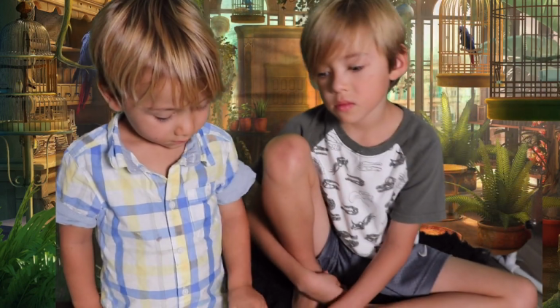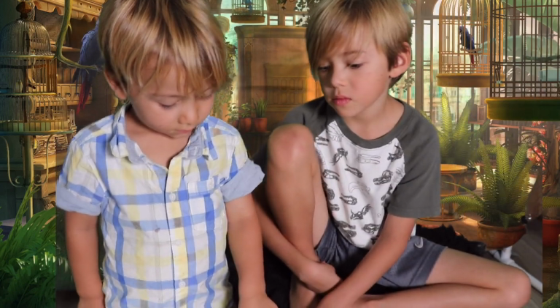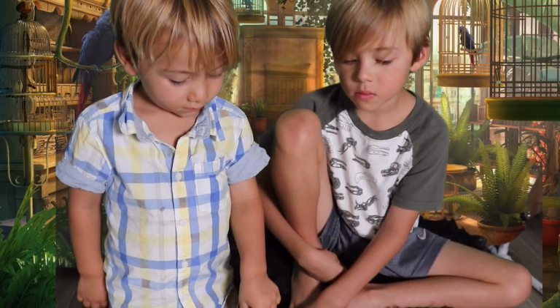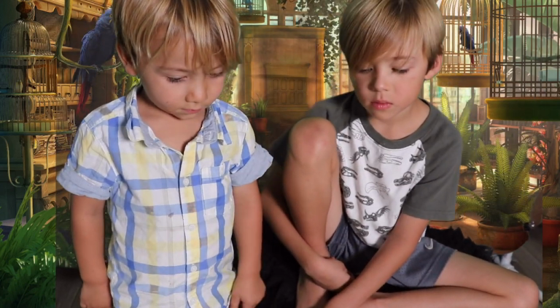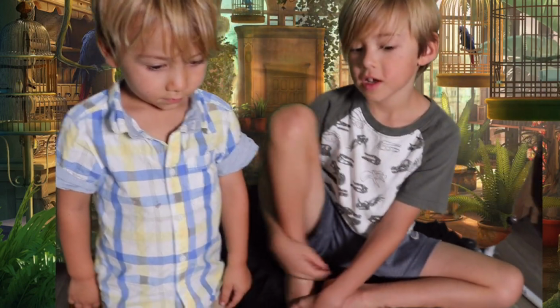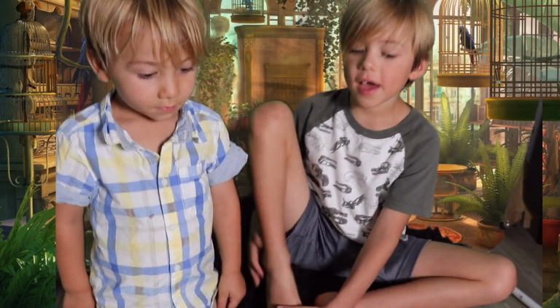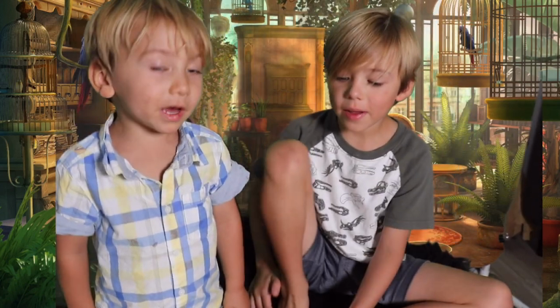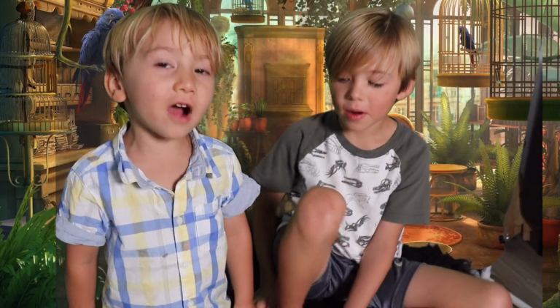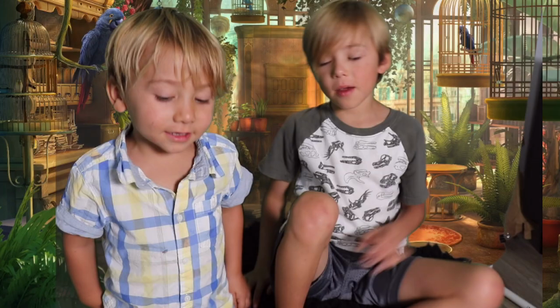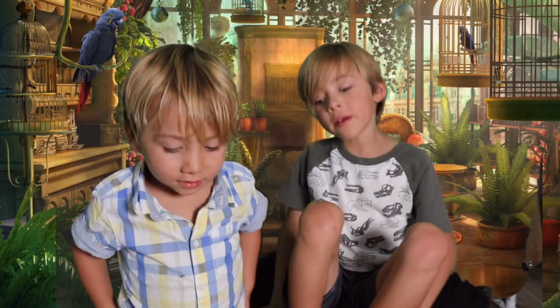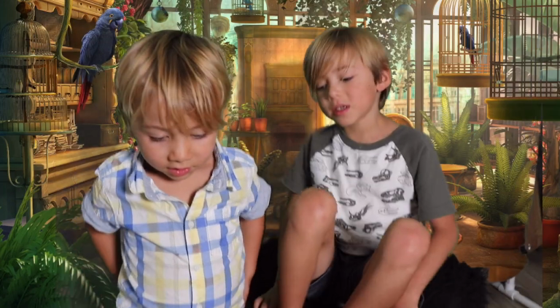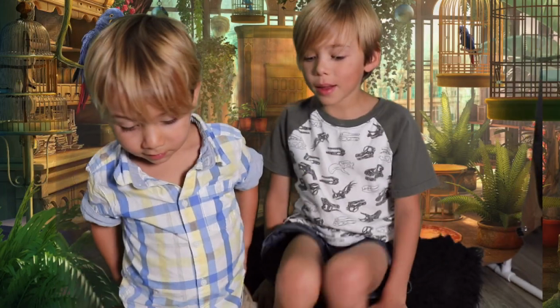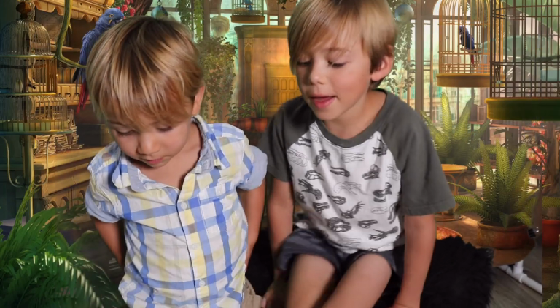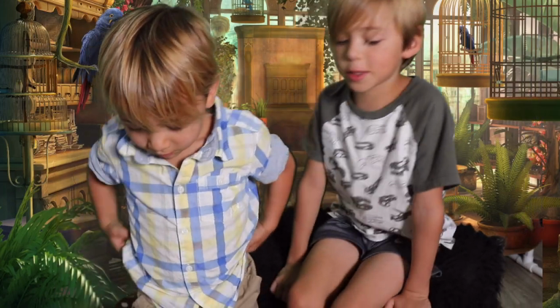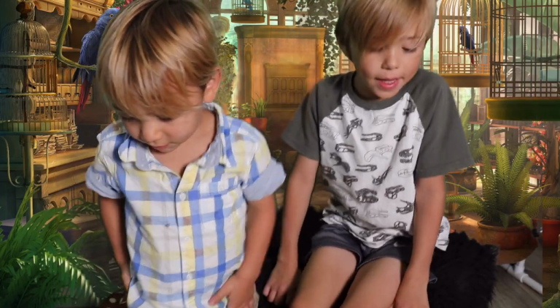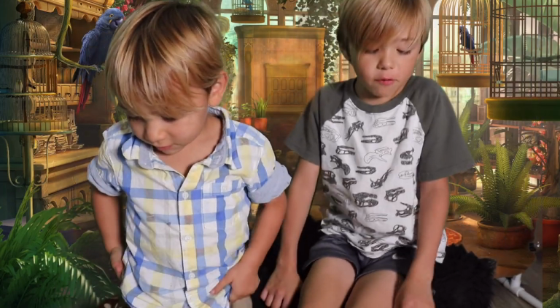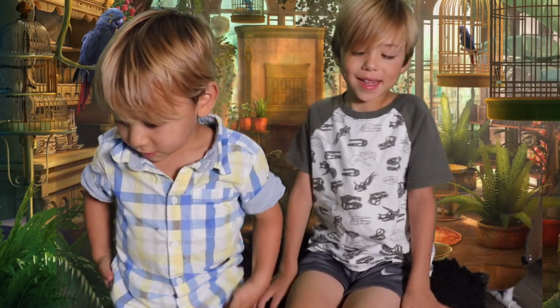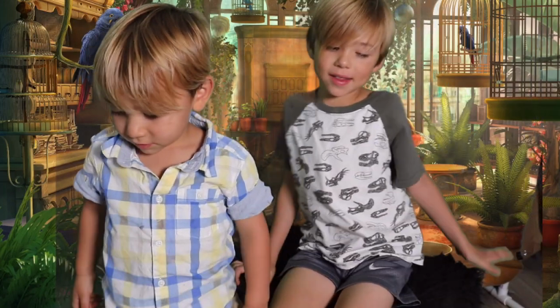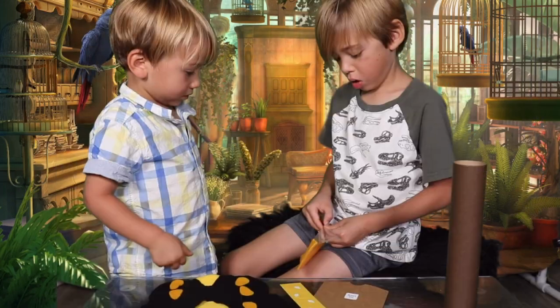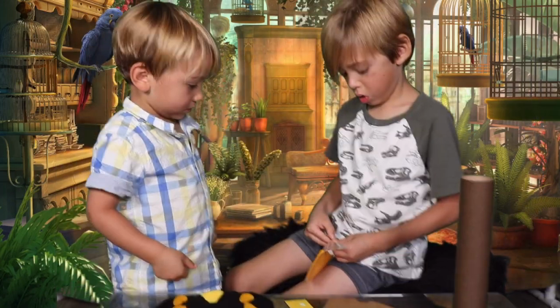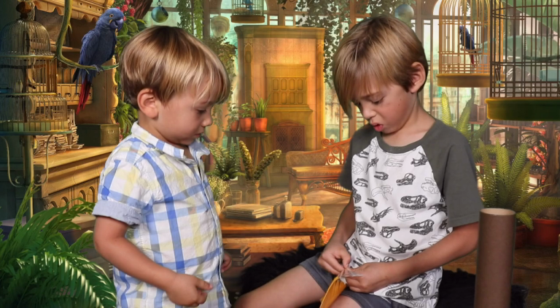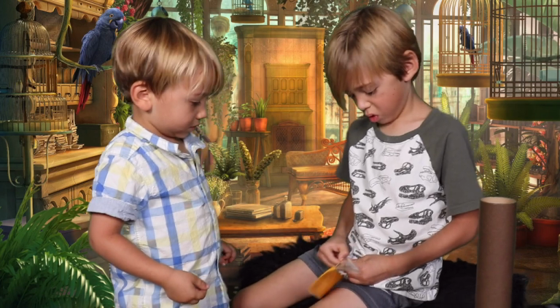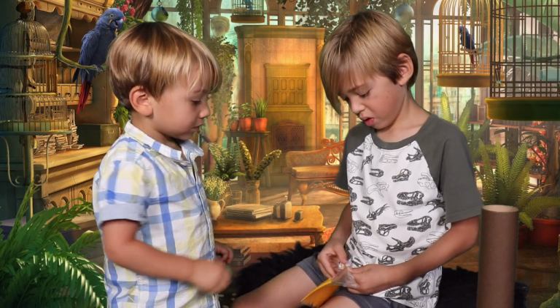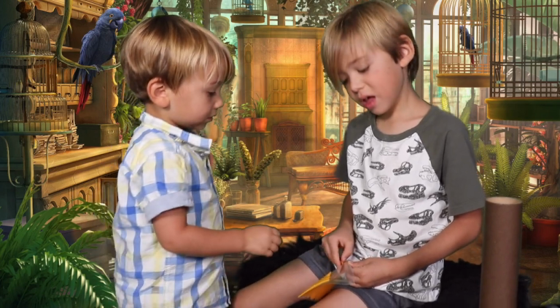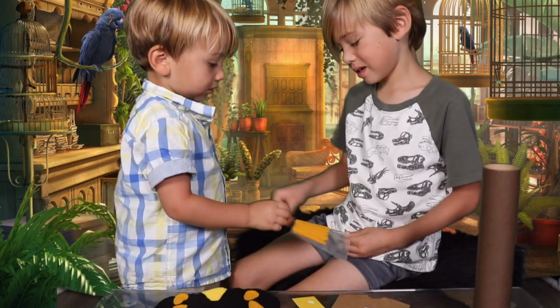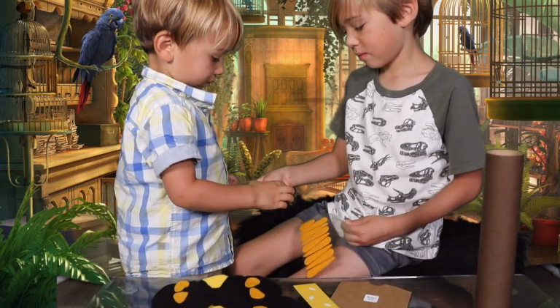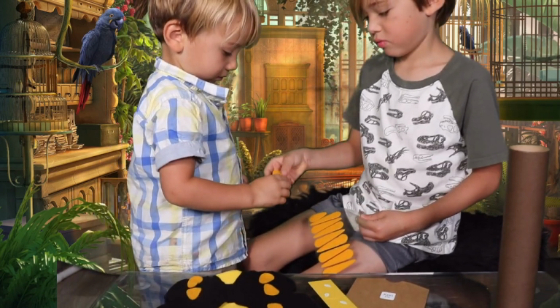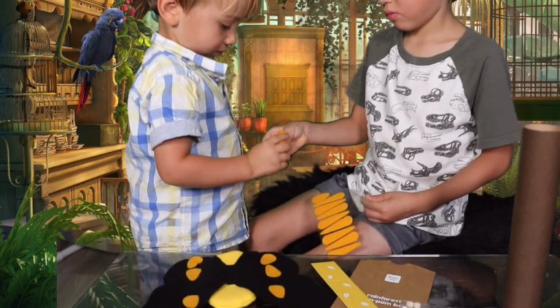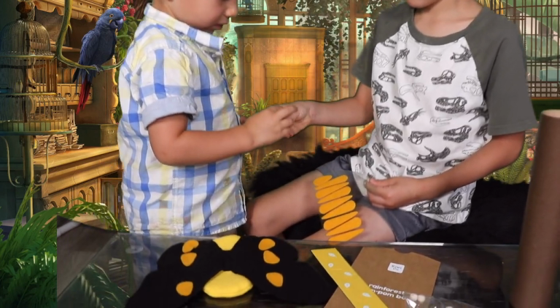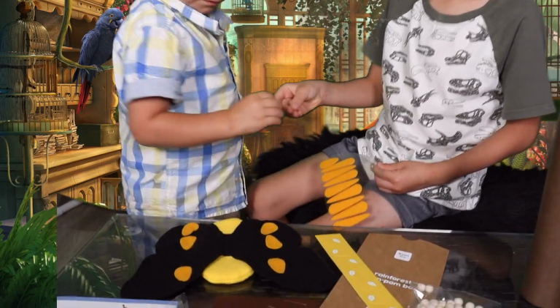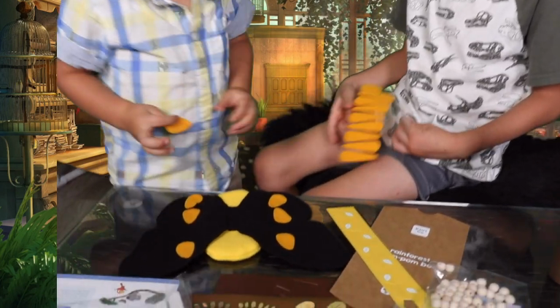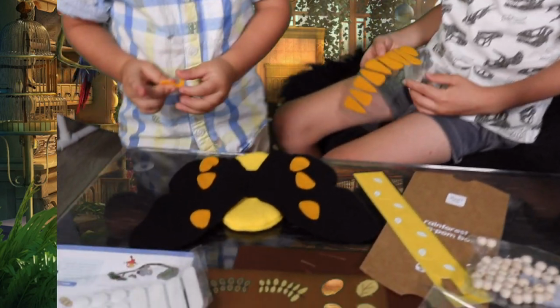Do you have any idea what you're making? A butterfly. A rainforest and a tree and a butterfly. Alright, let's do it. You're helping him, Nicola? Yes. And what are you doing, Uriah? Making a butterfly.